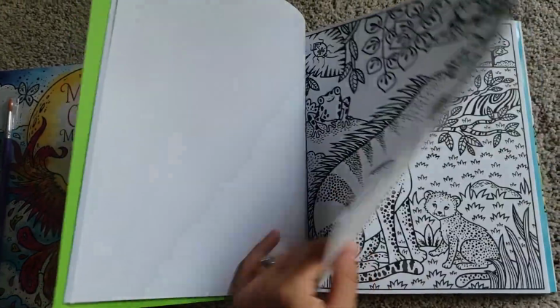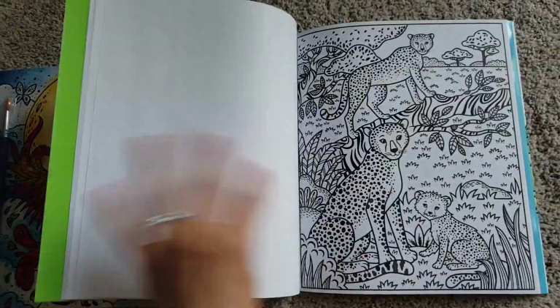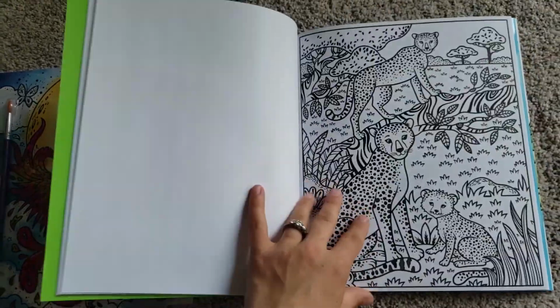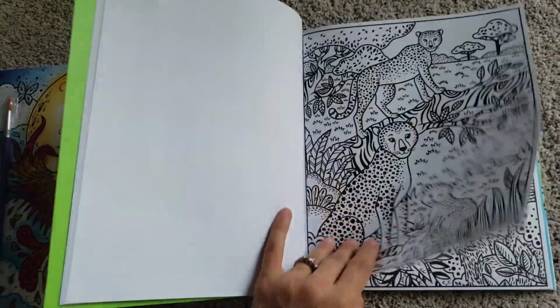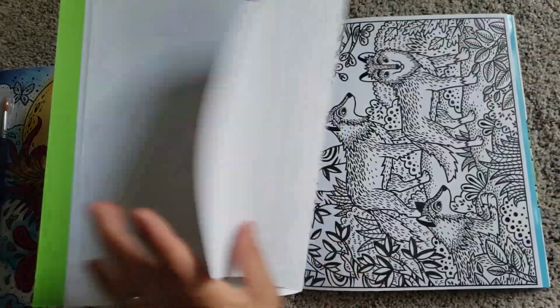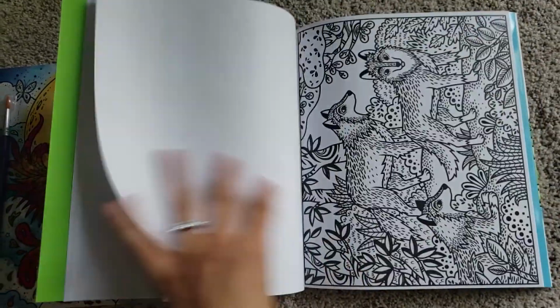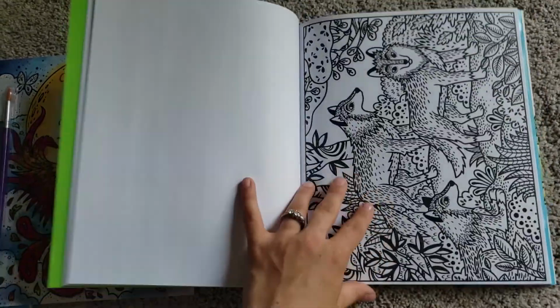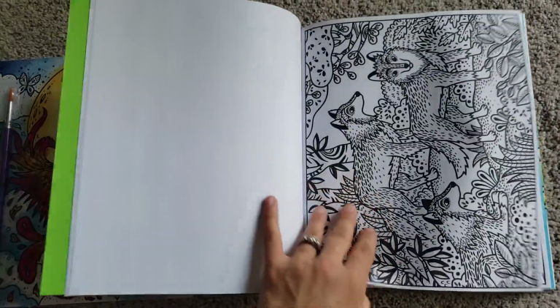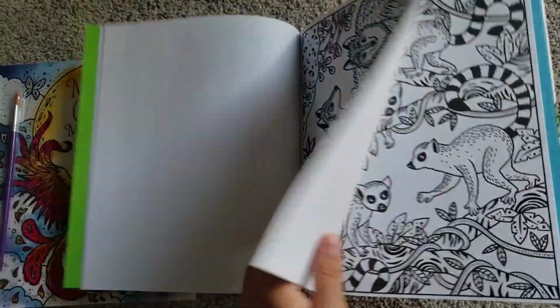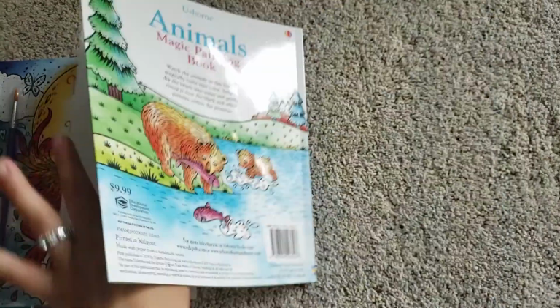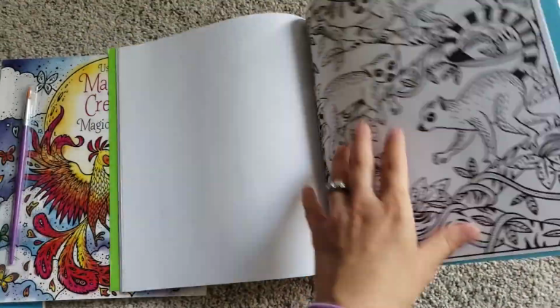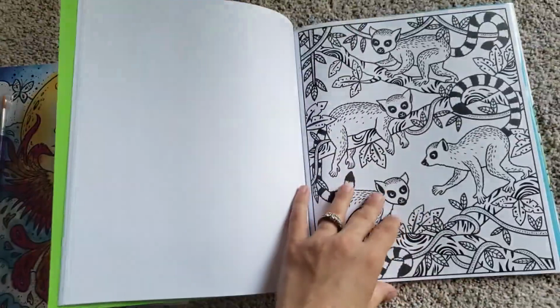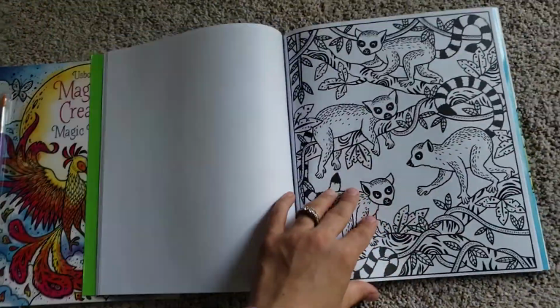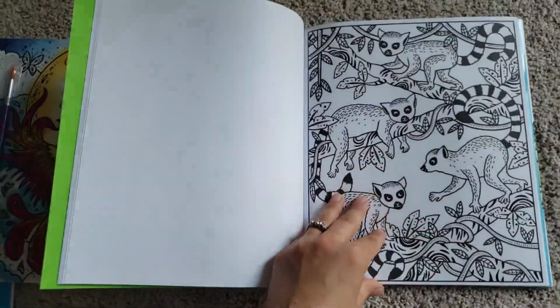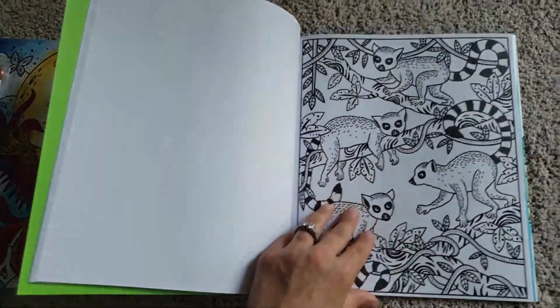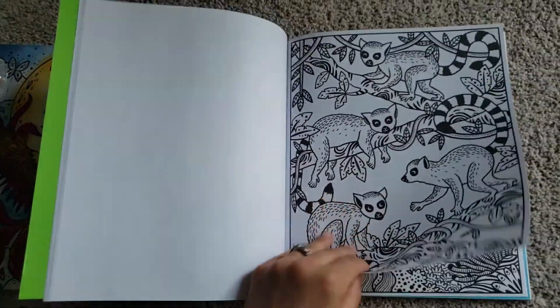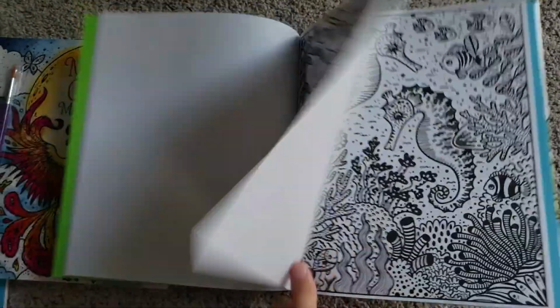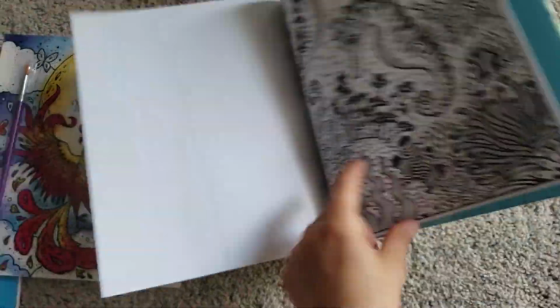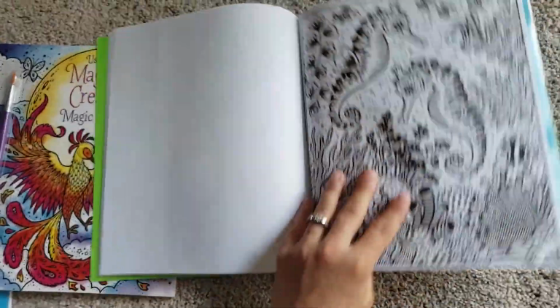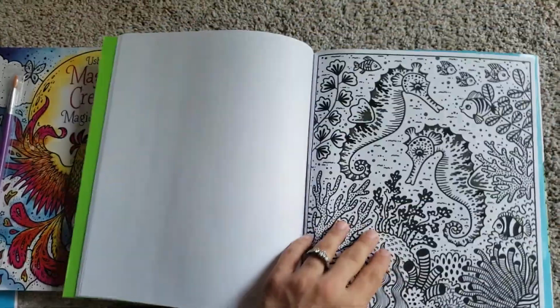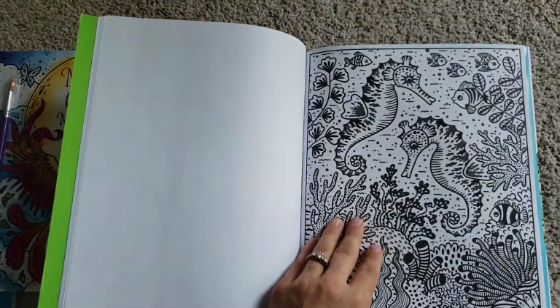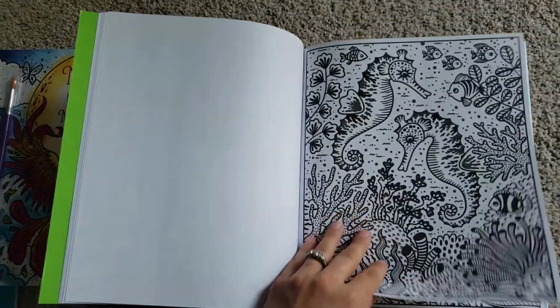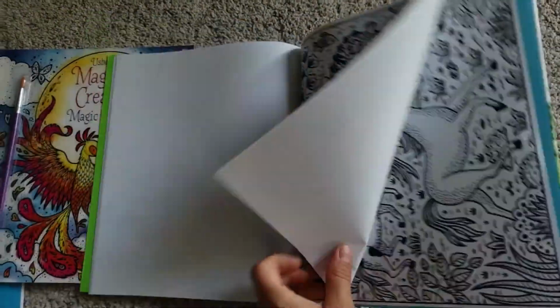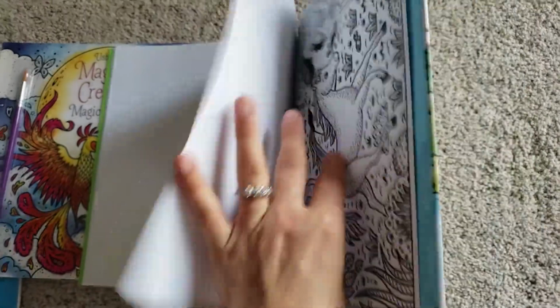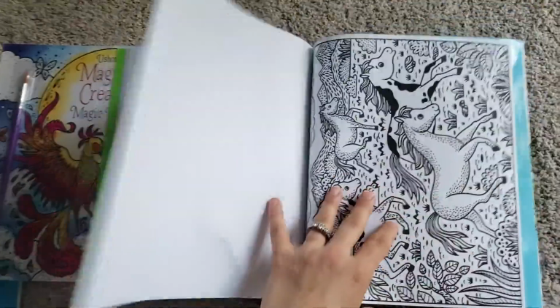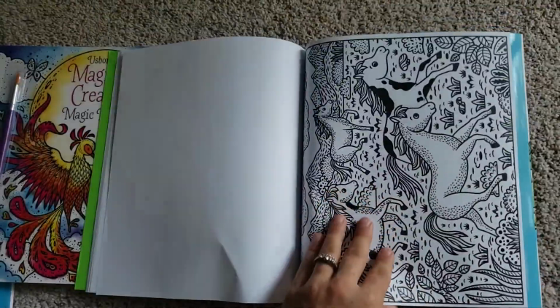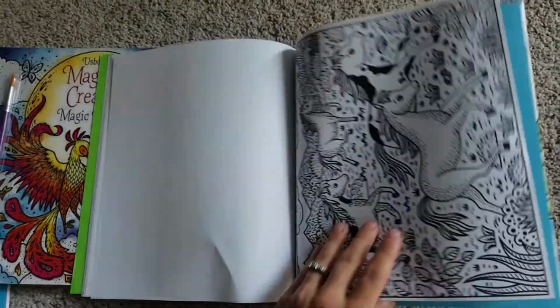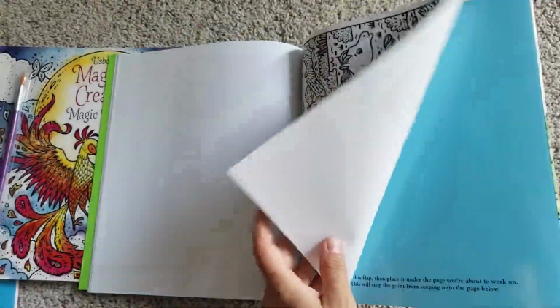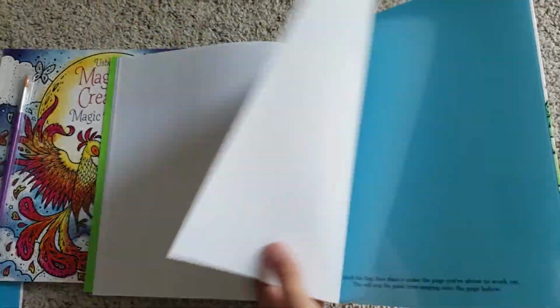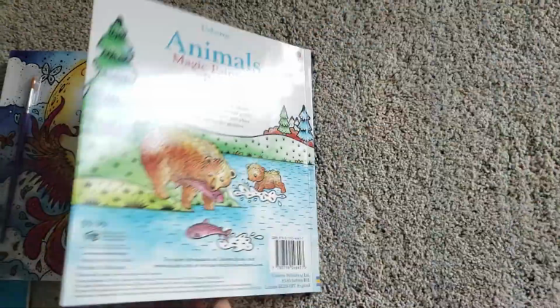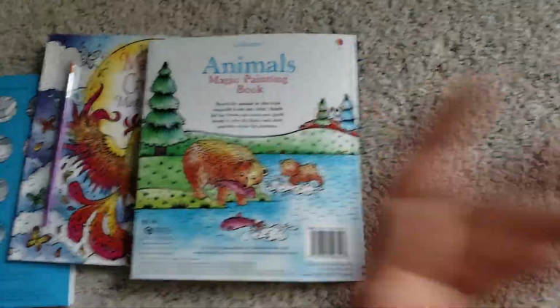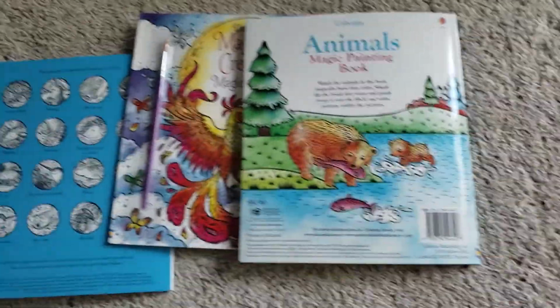There are a lot more books in the series. You can contact me or shop the link on this video. Thank you.